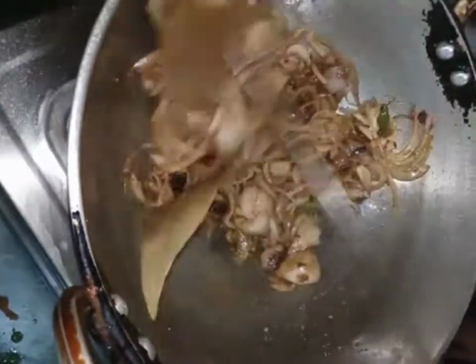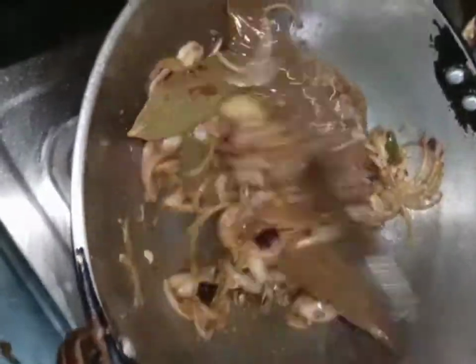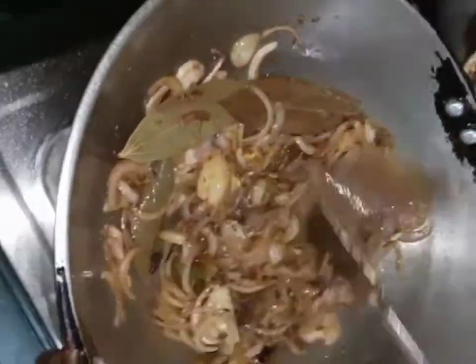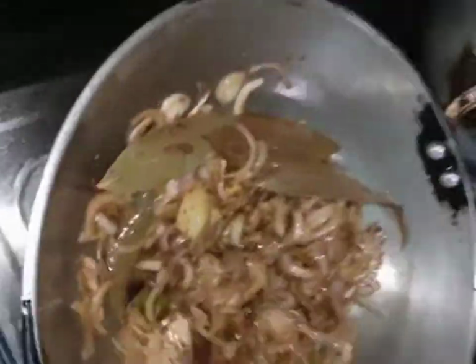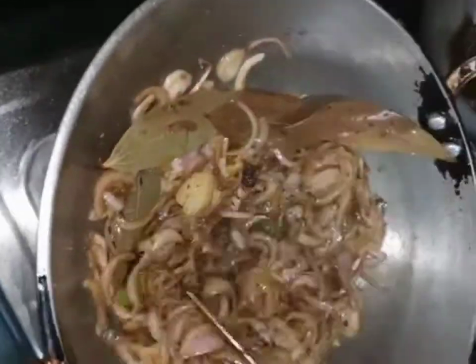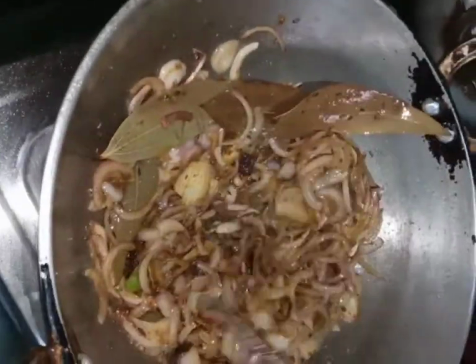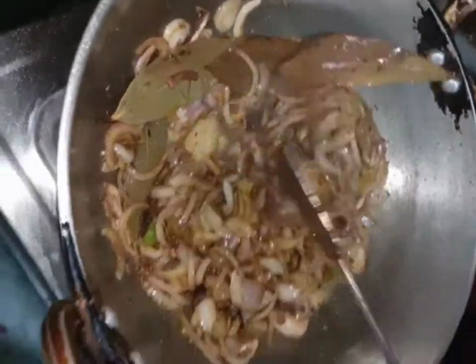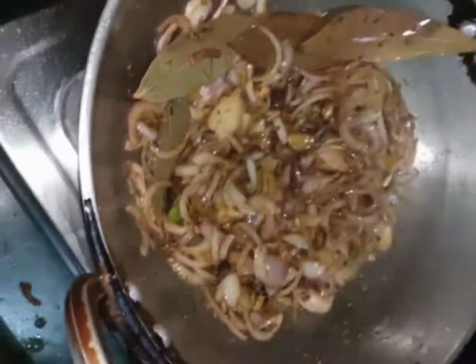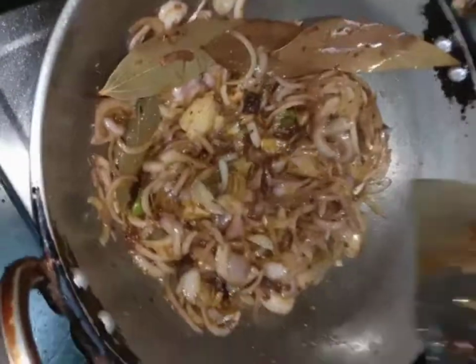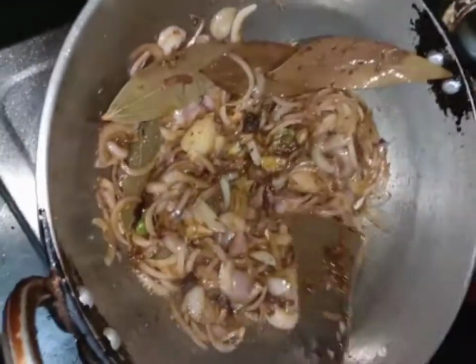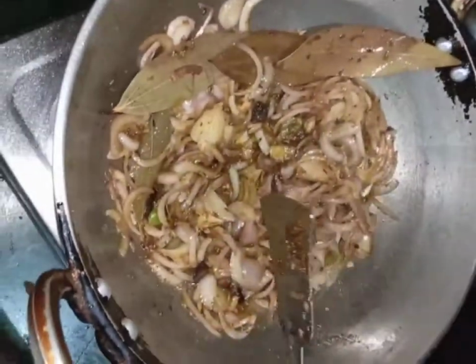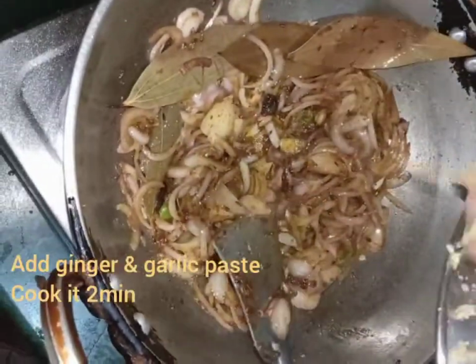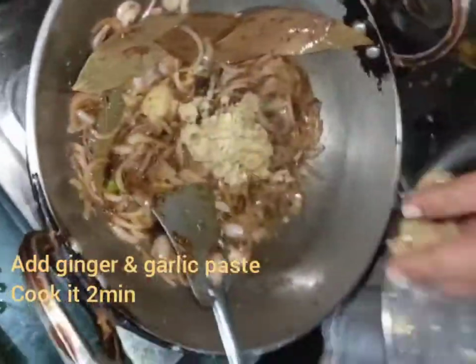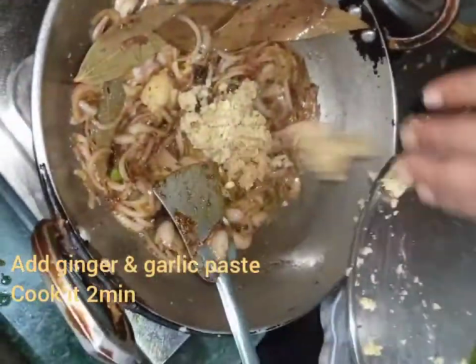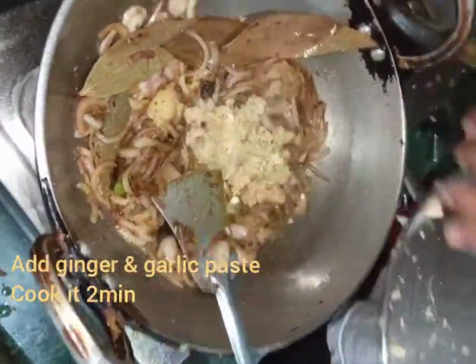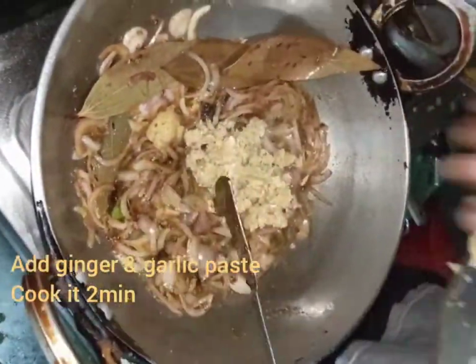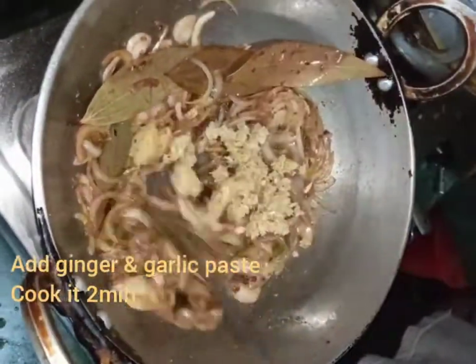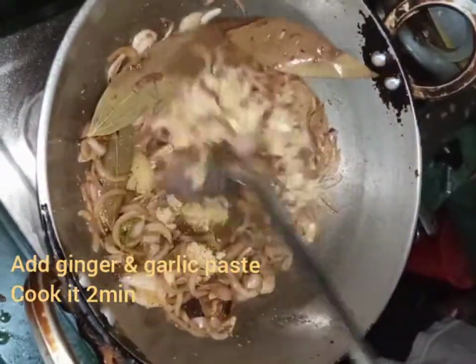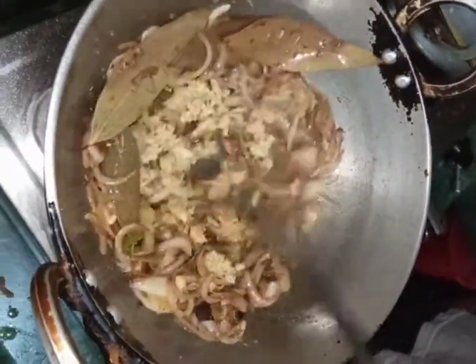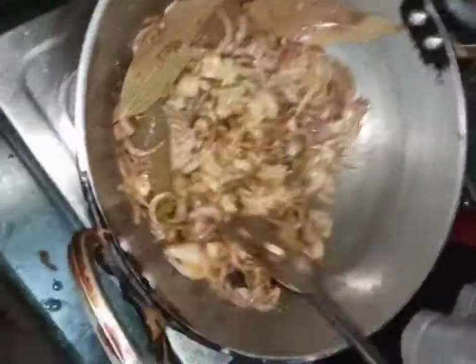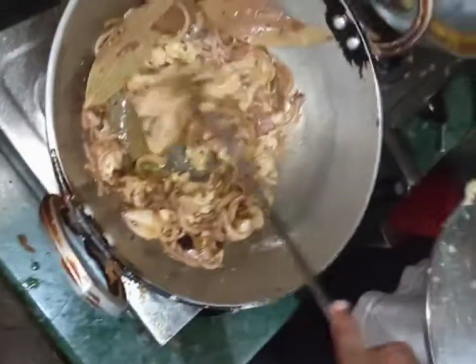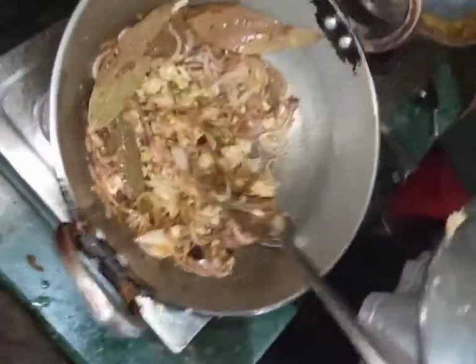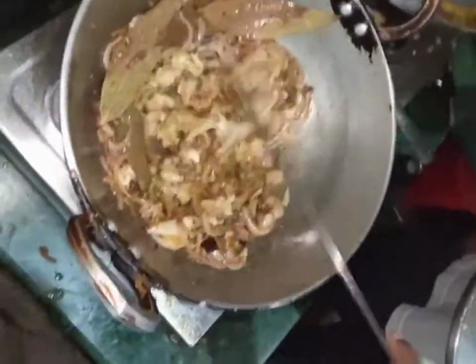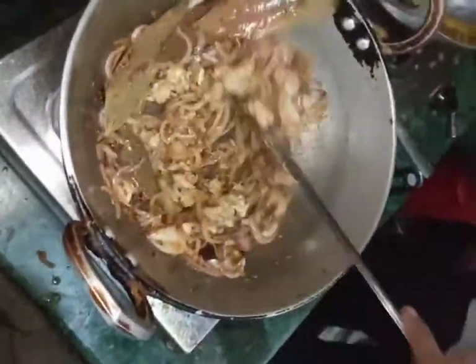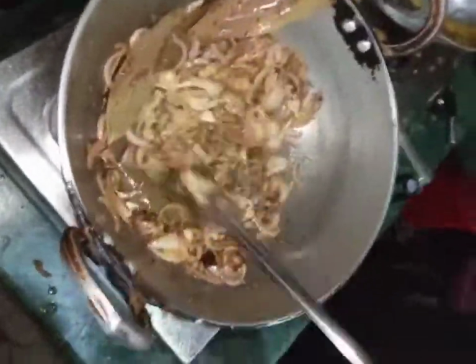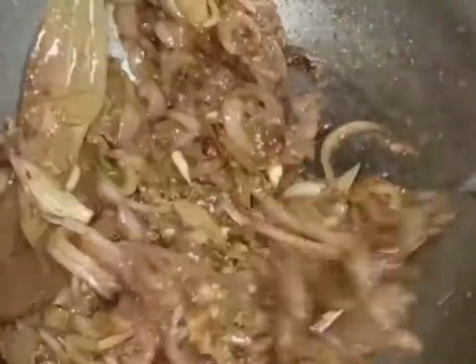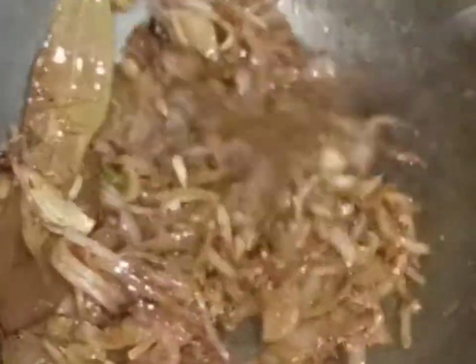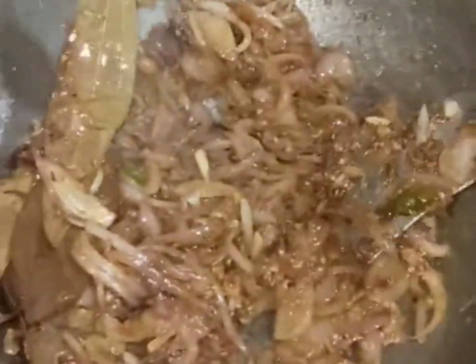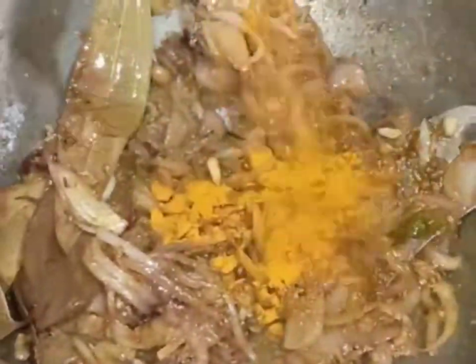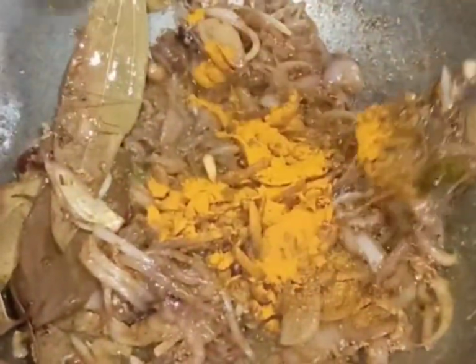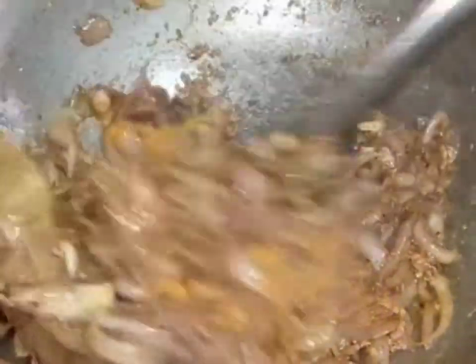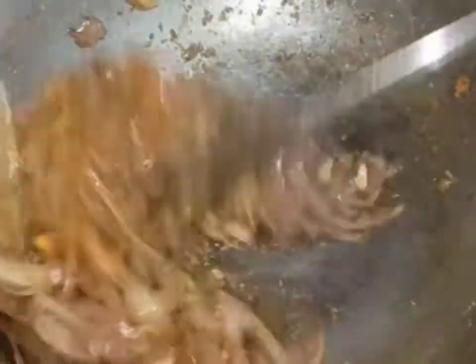Add garlic ginger paste, mix it and cook for two minutes. Then add half spoon turmeric powder and mix it.